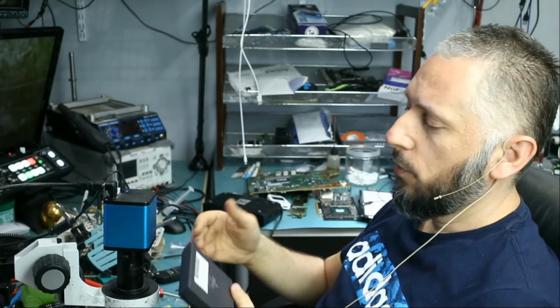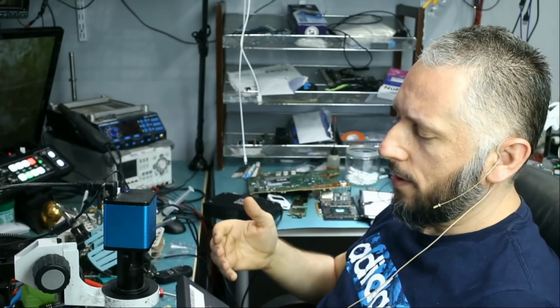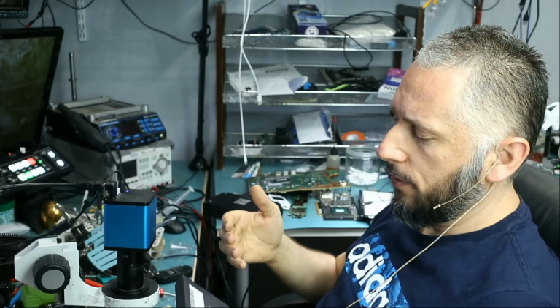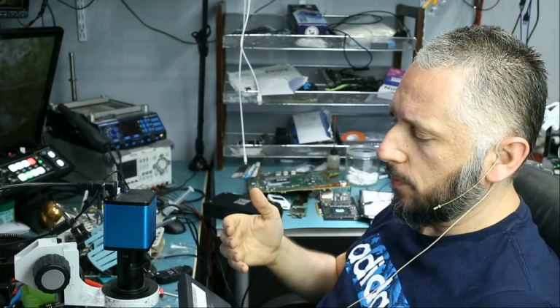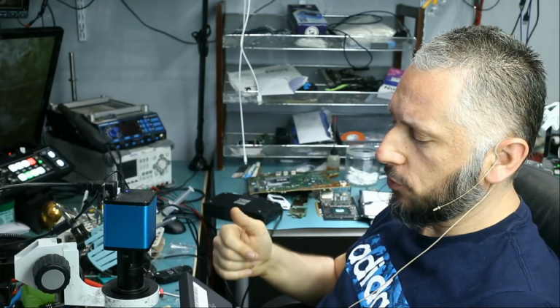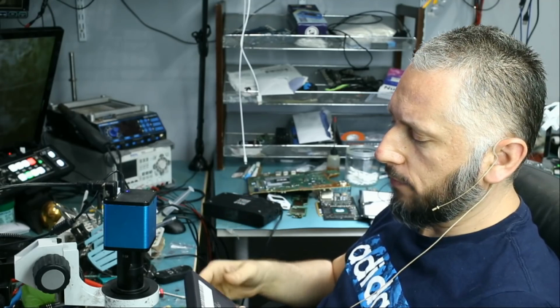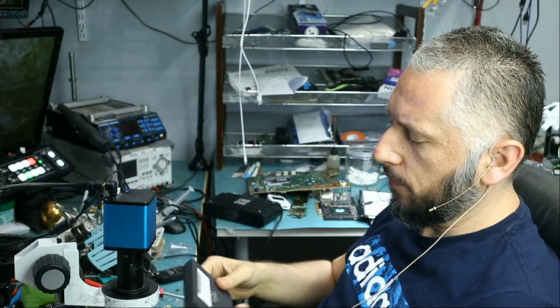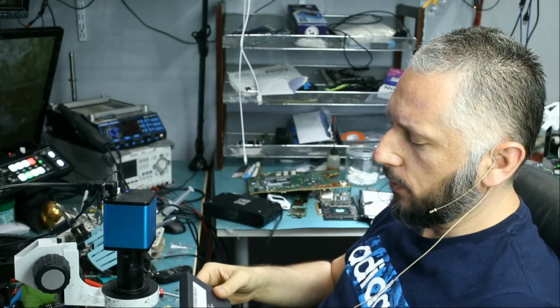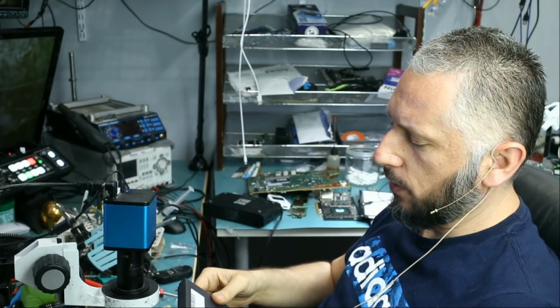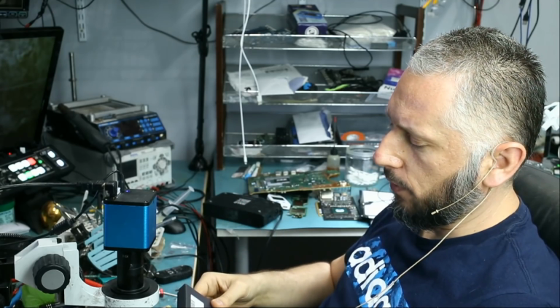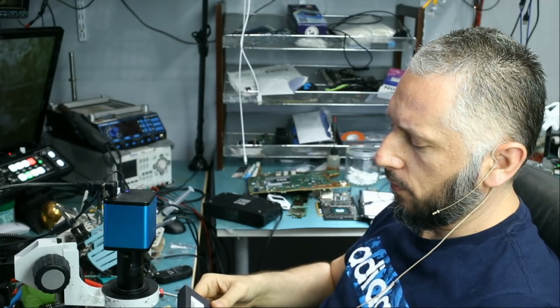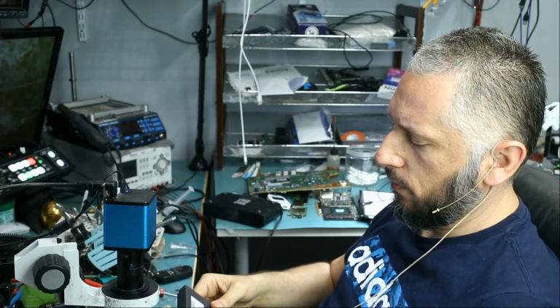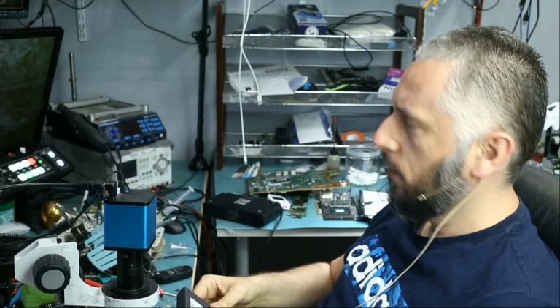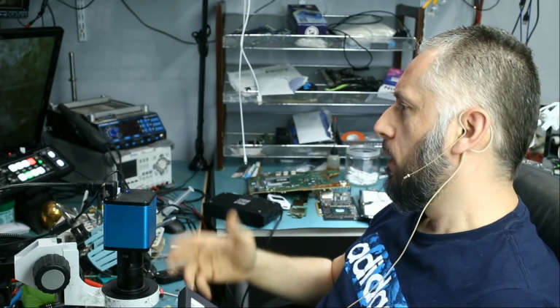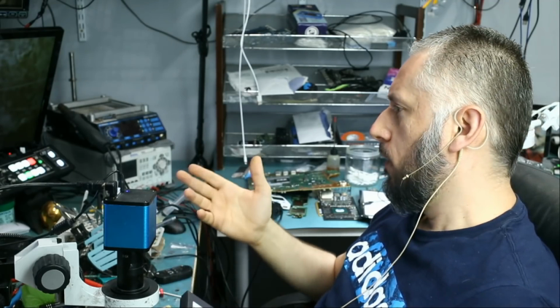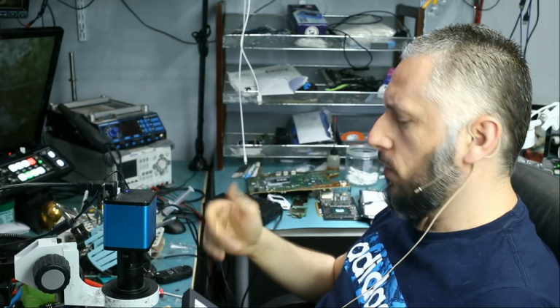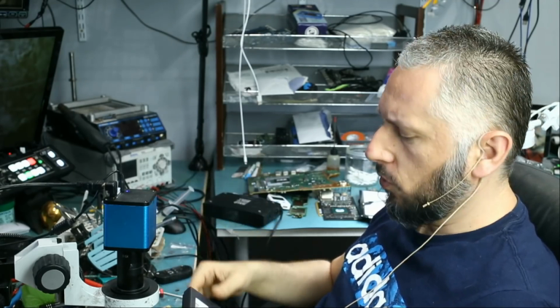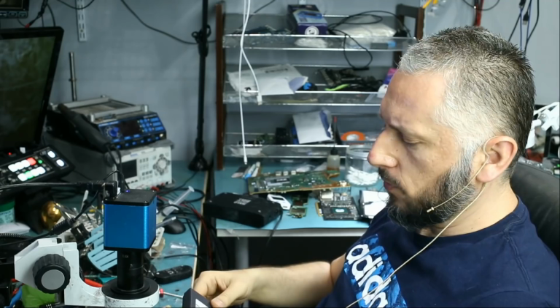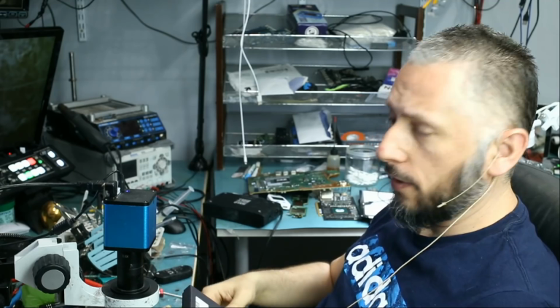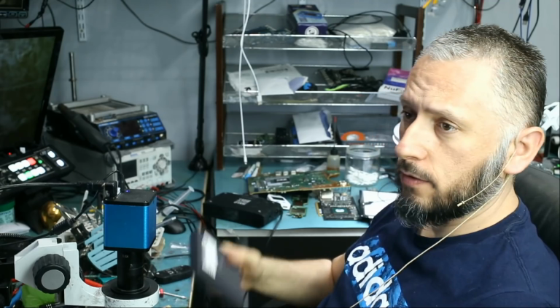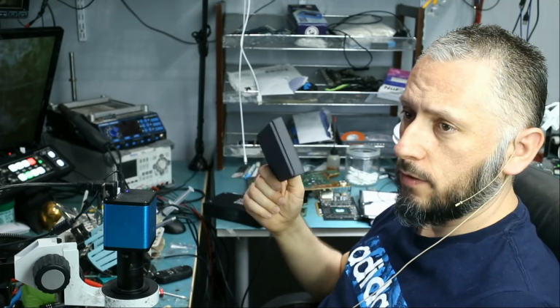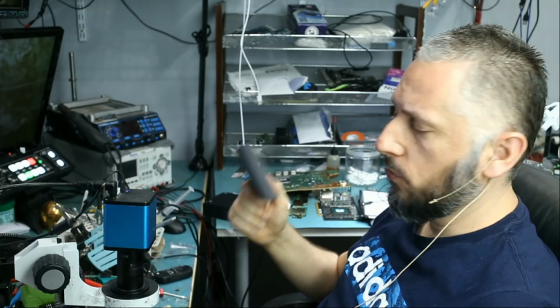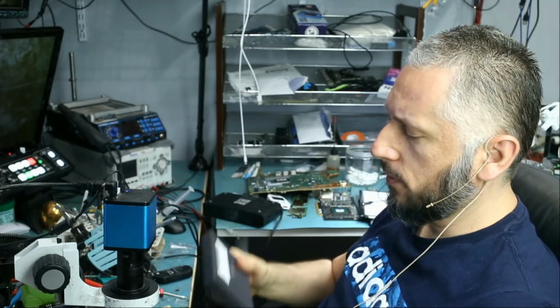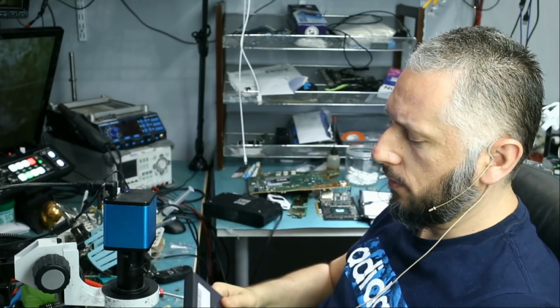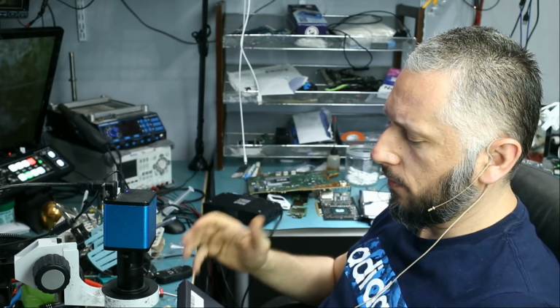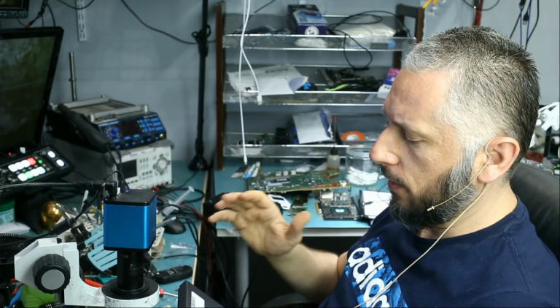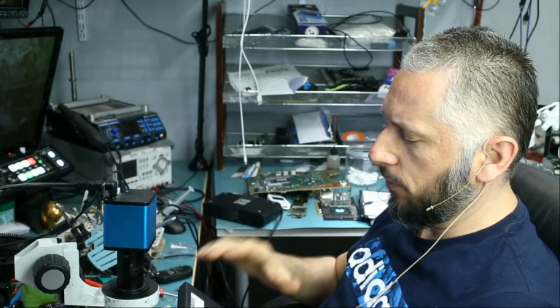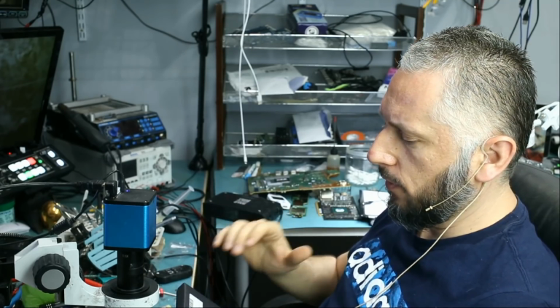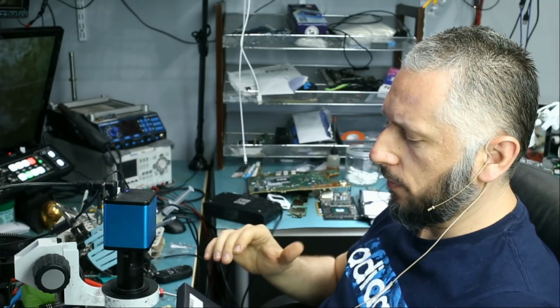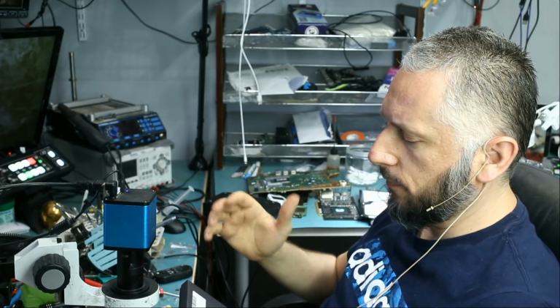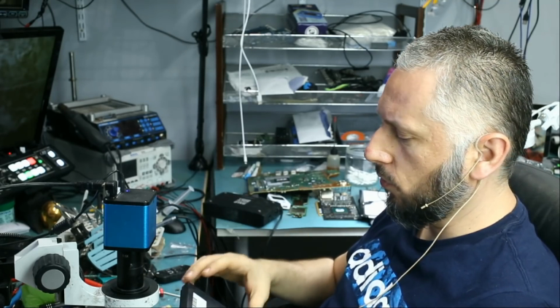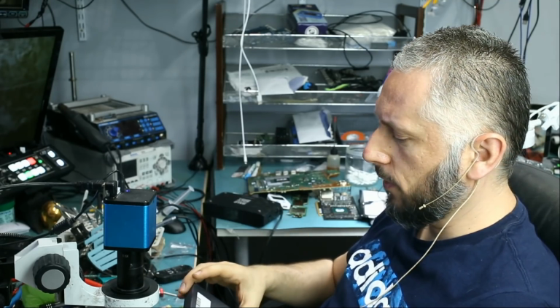Here we have a USB flash drive that came in for data recovery. Almost time to go home, so I thought let me do this and then I'll end the video with this, whether it's a fix or no fix.